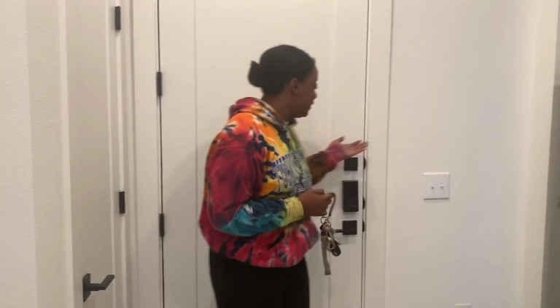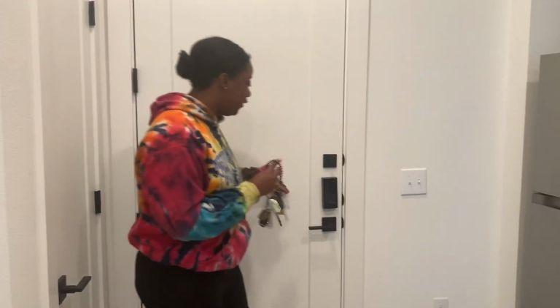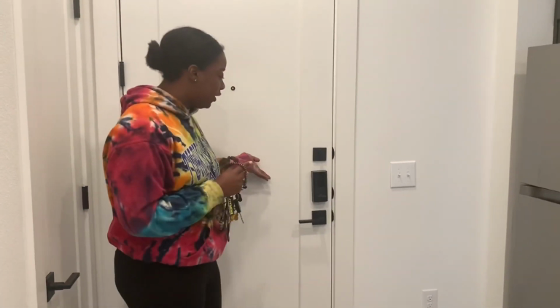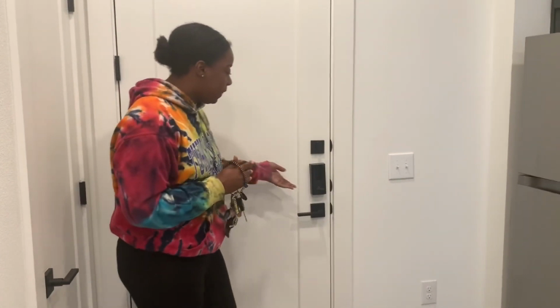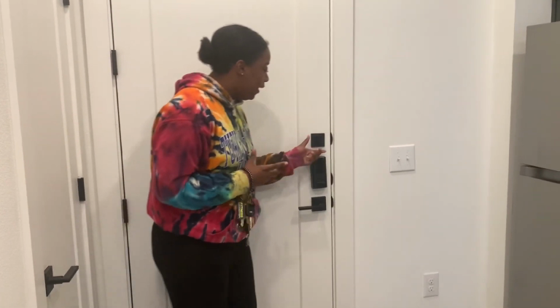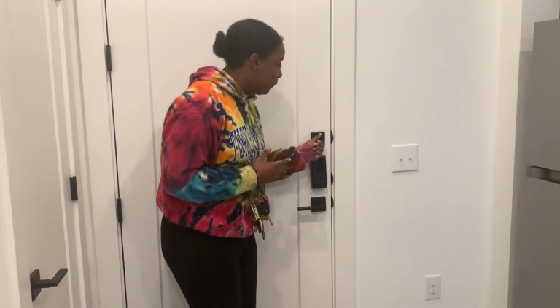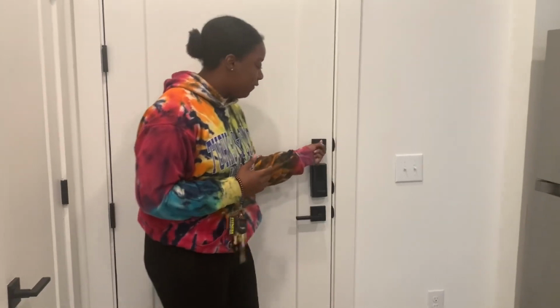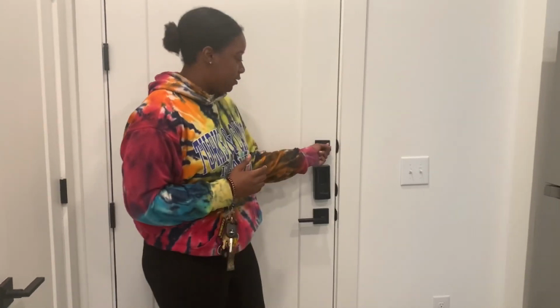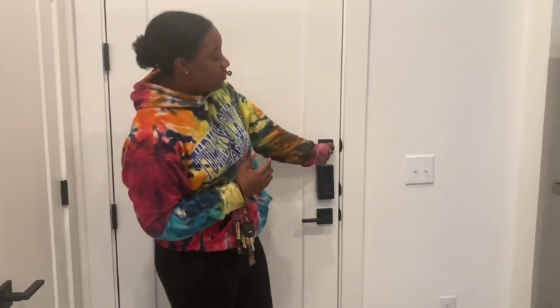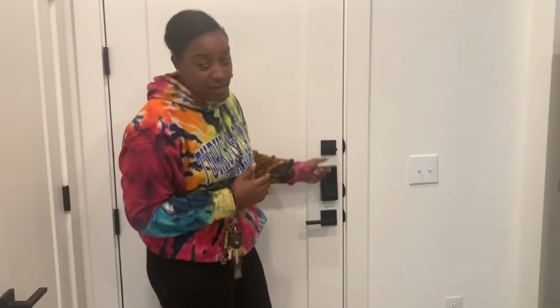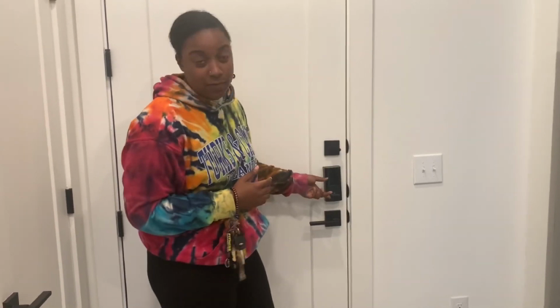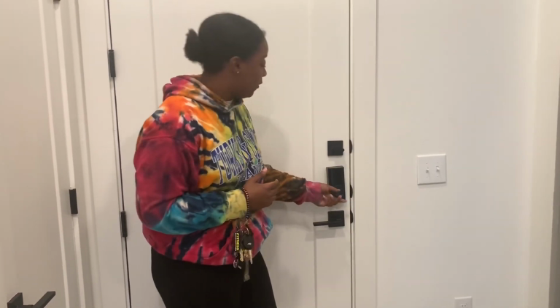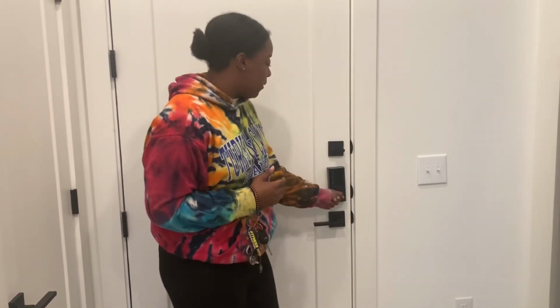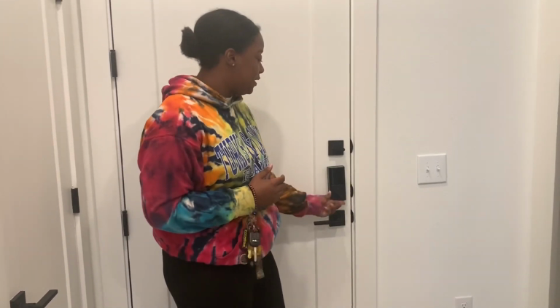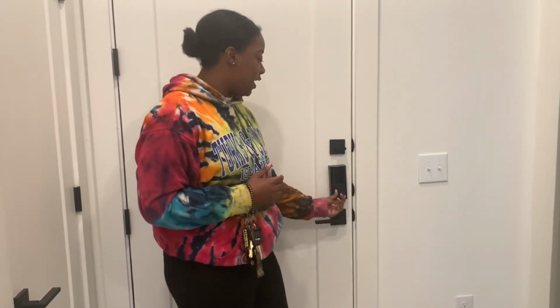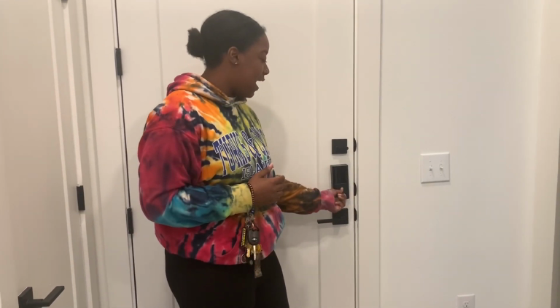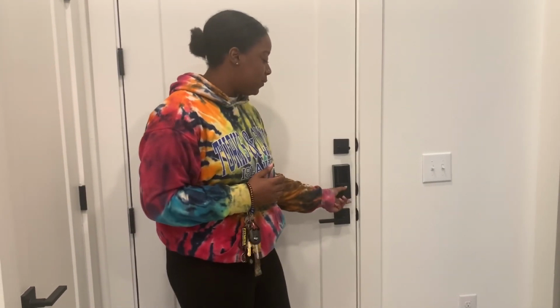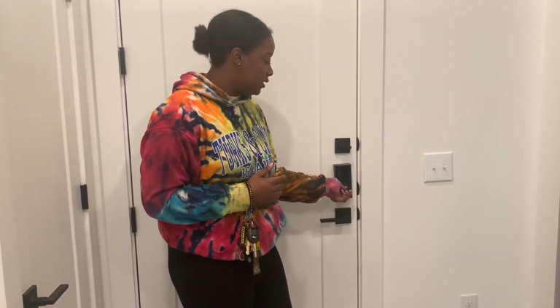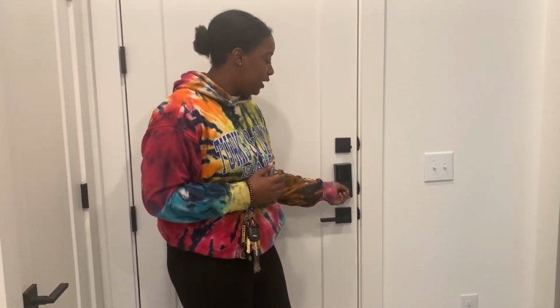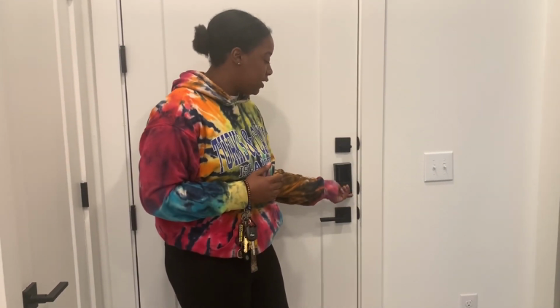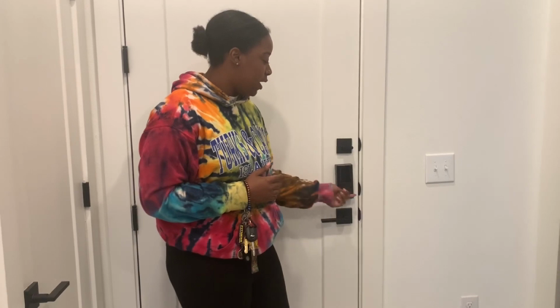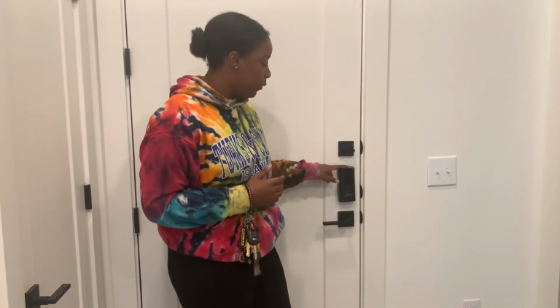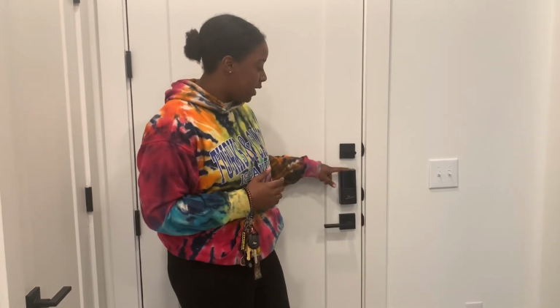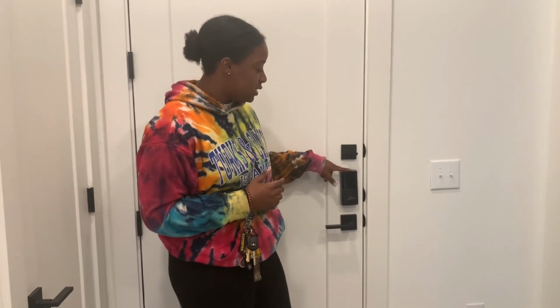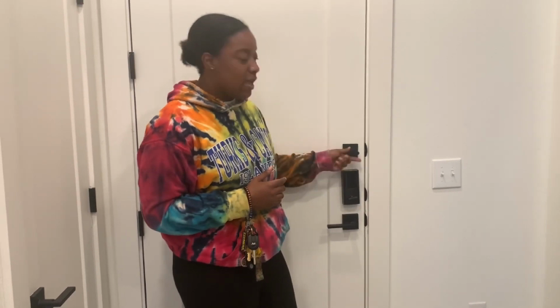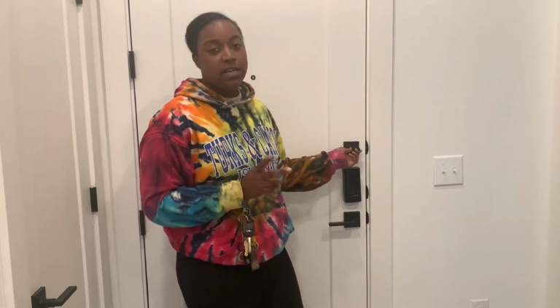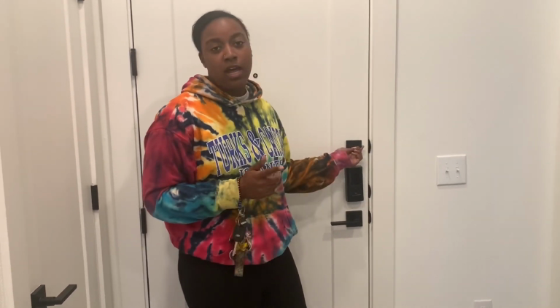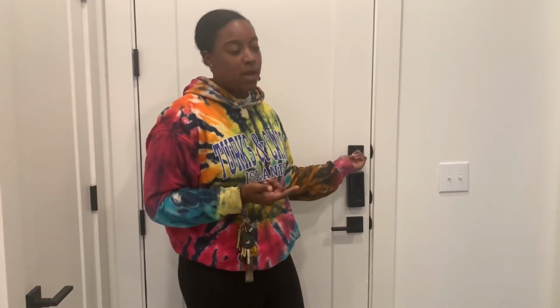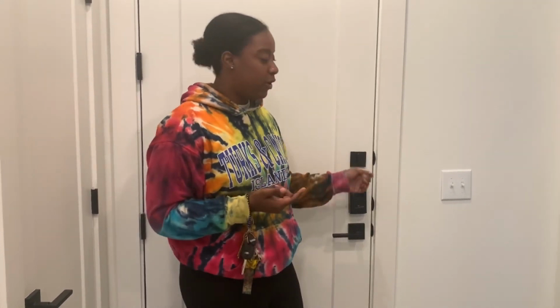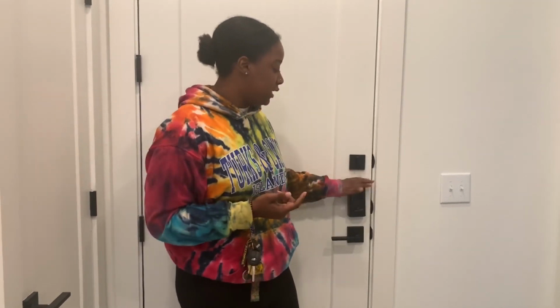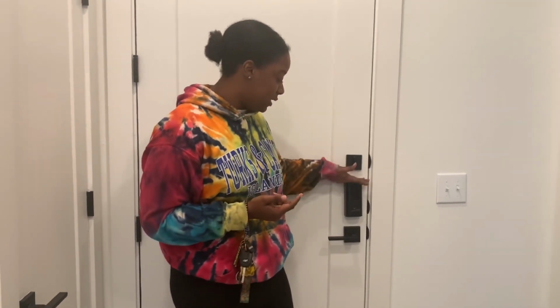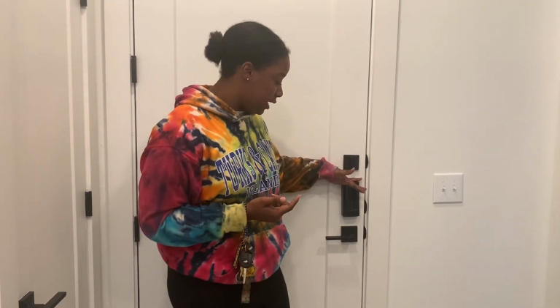This is my front door. I have a Dwell system here — with these boxes, I can unlock my door and use a keypad to get in.